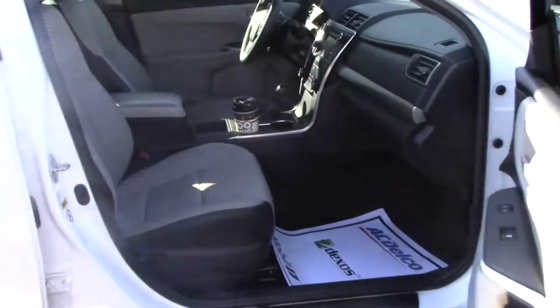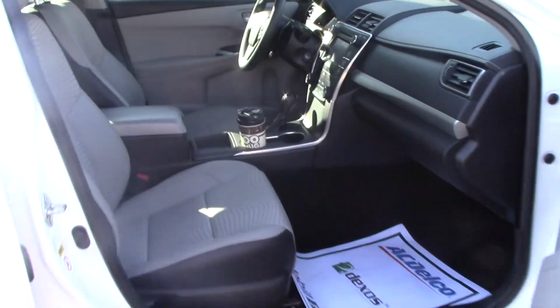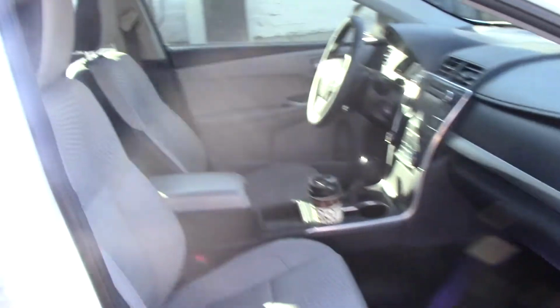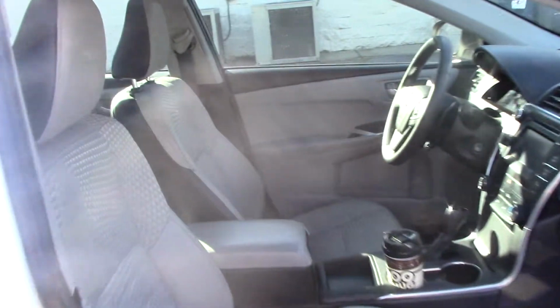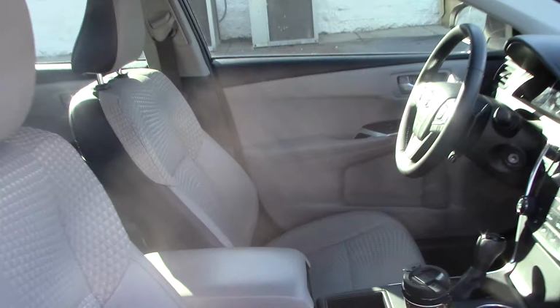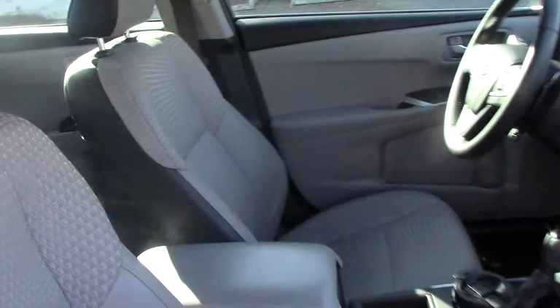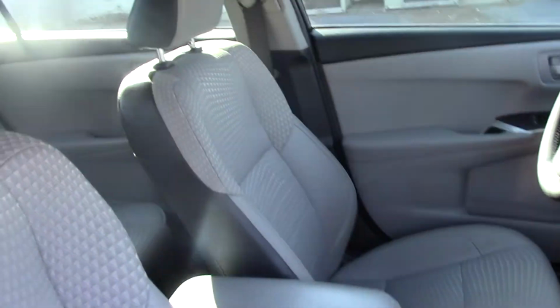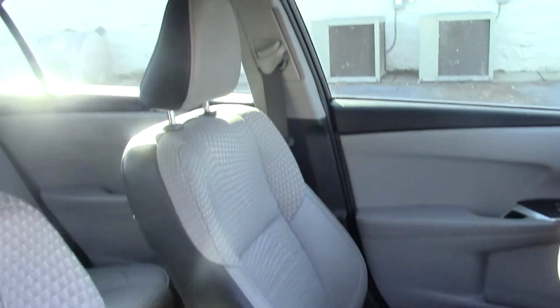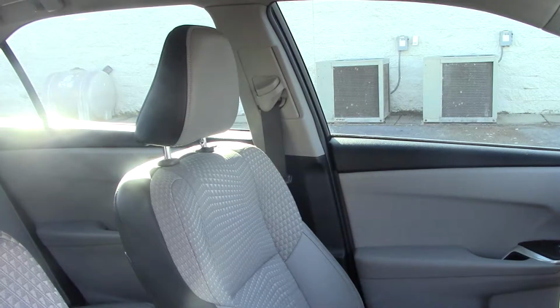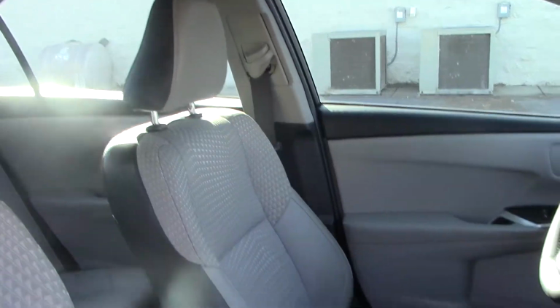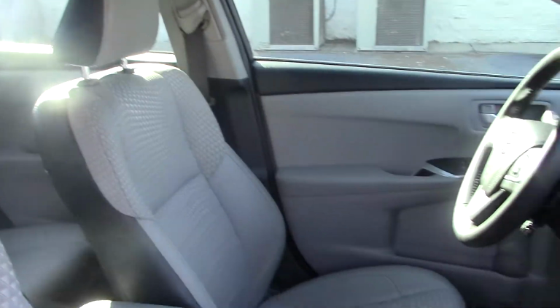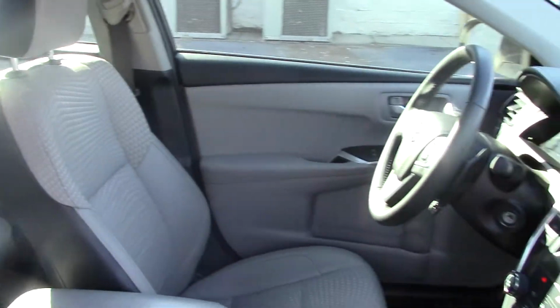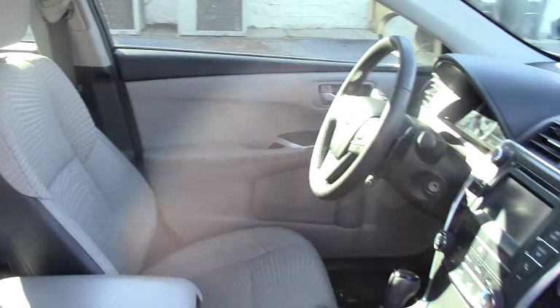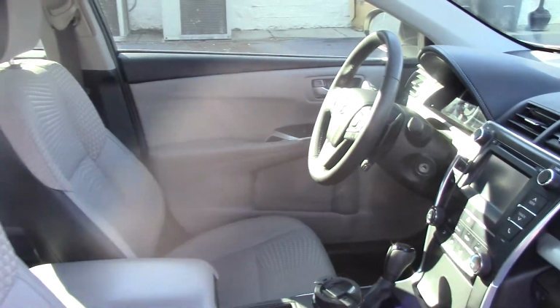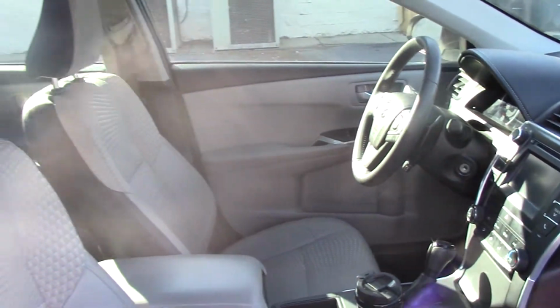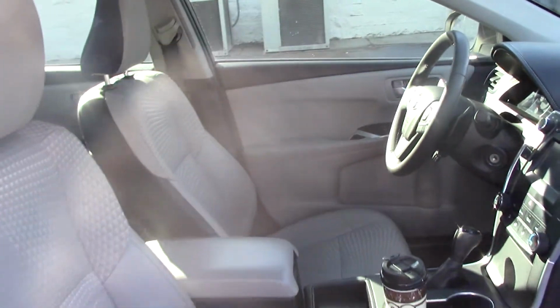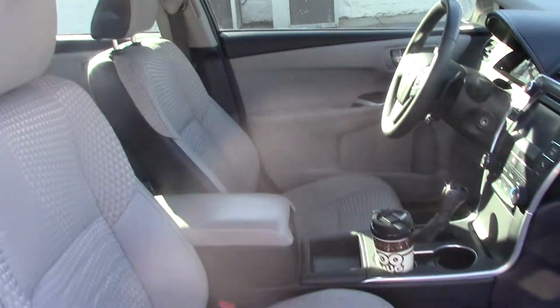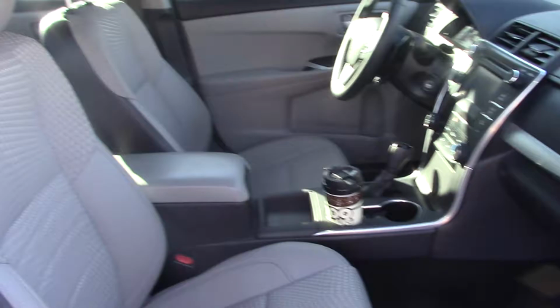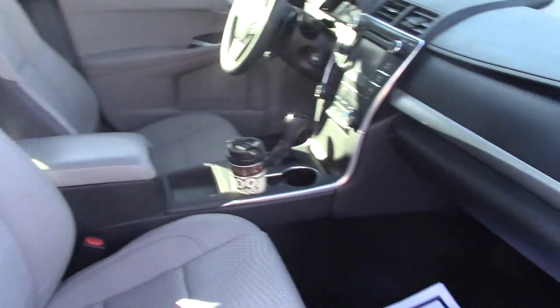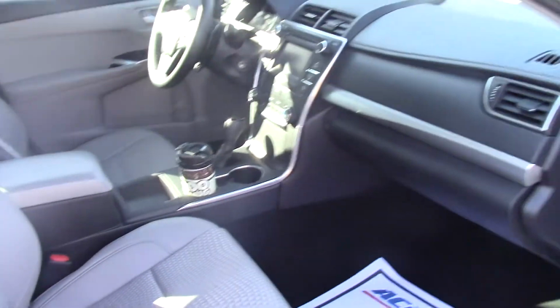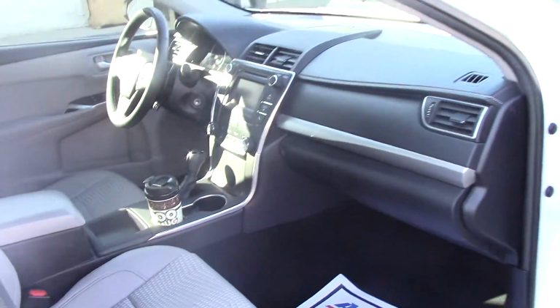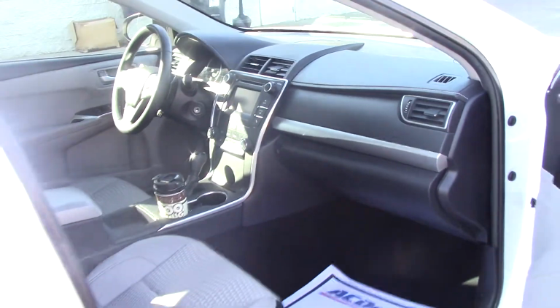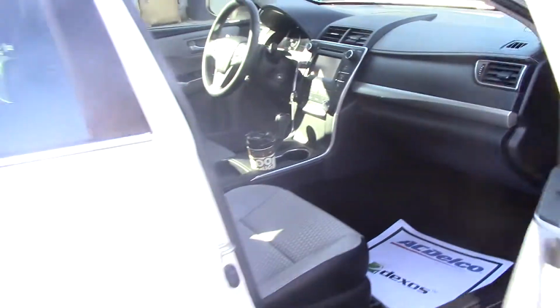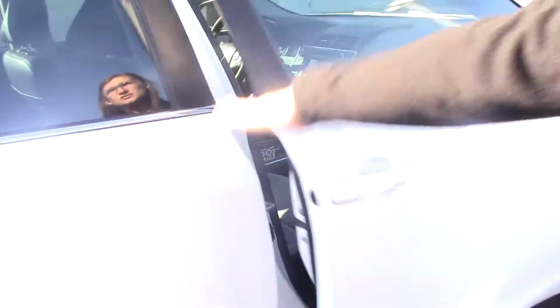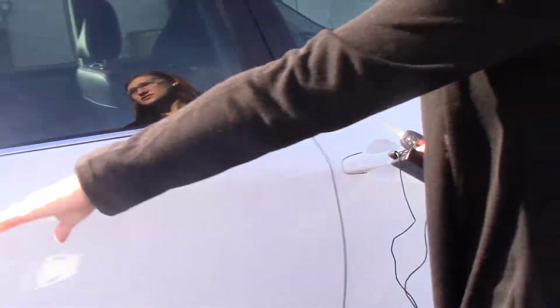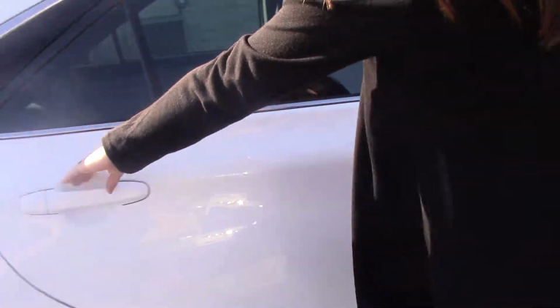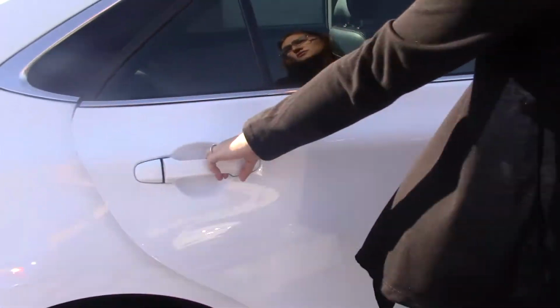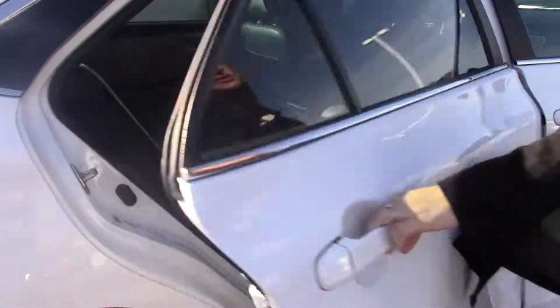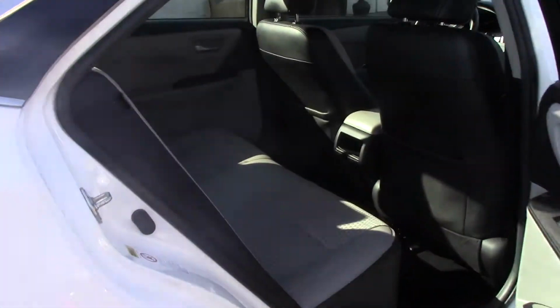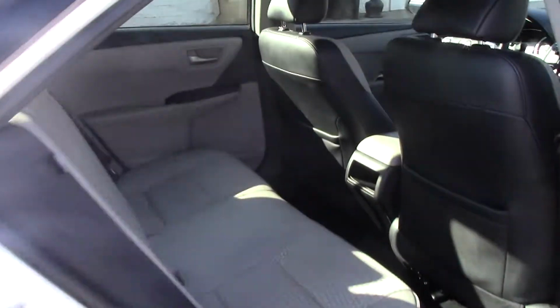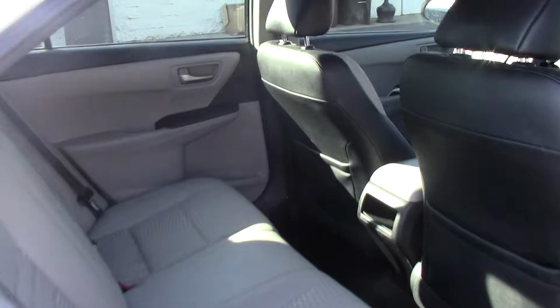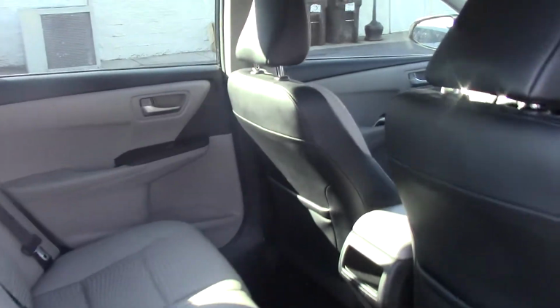Excuse the coffee cup — it is one of our manager's demo vehicles at the moment, which just shows you how reliable they are. Look at the spacious backseat.